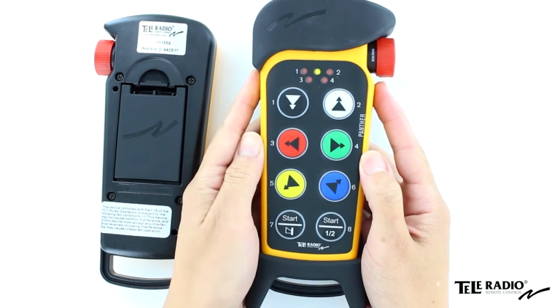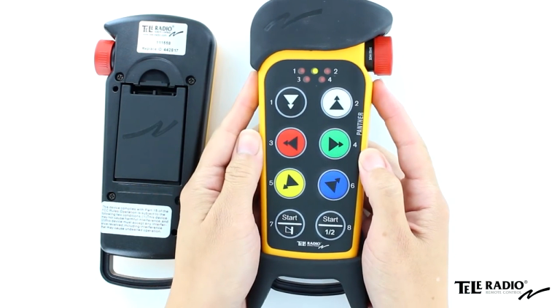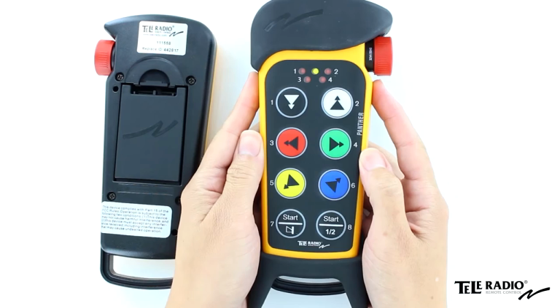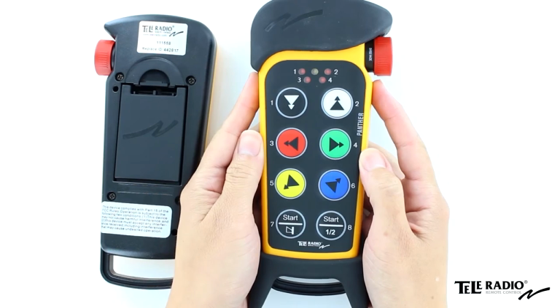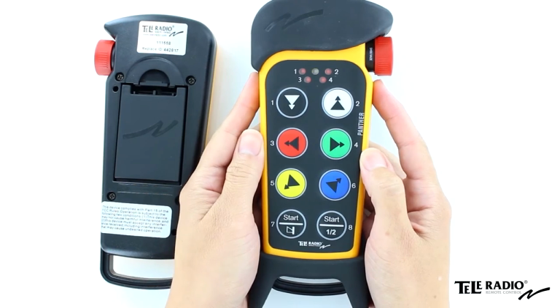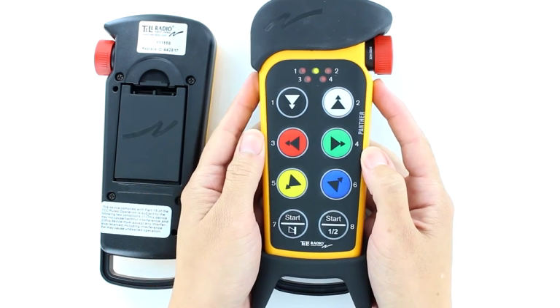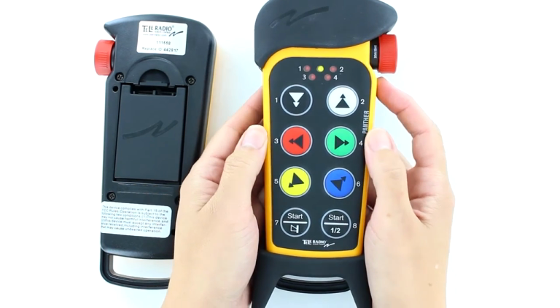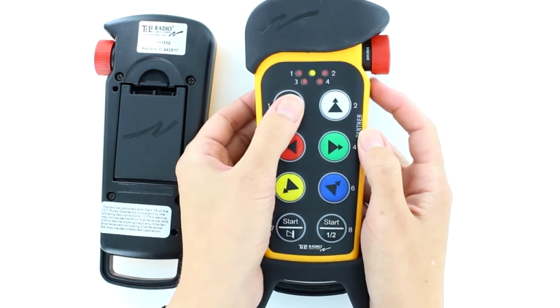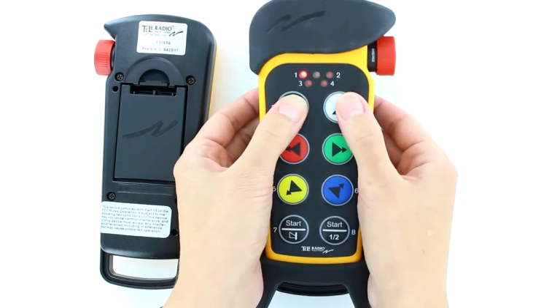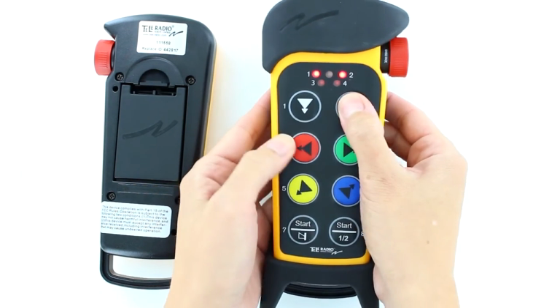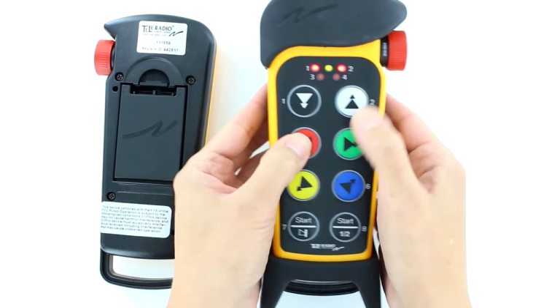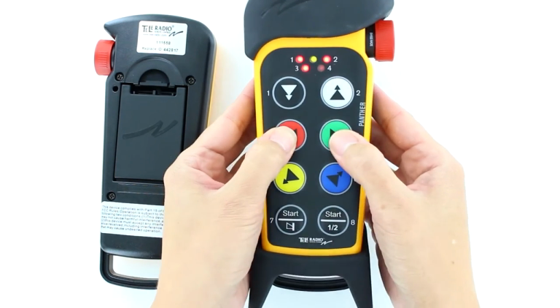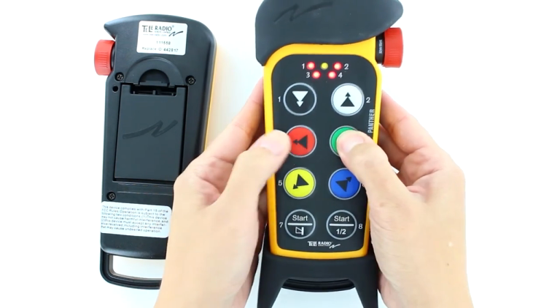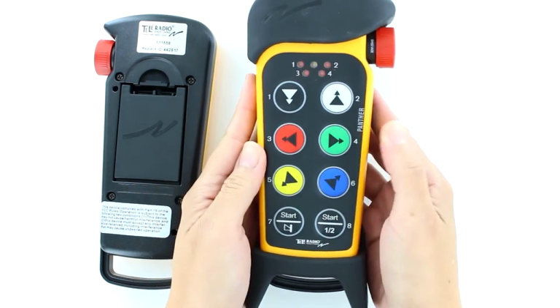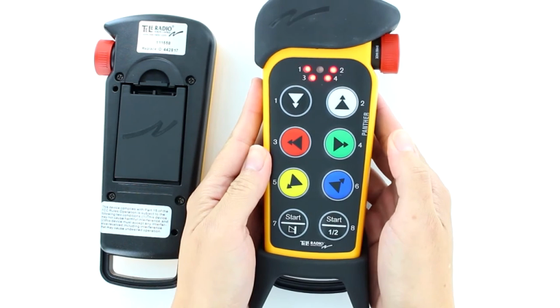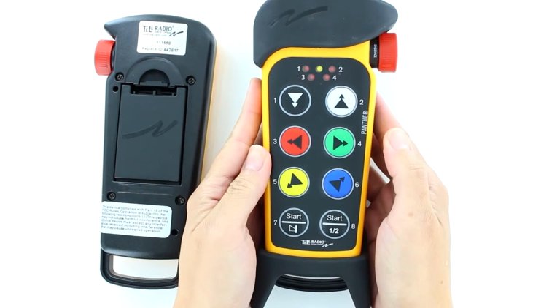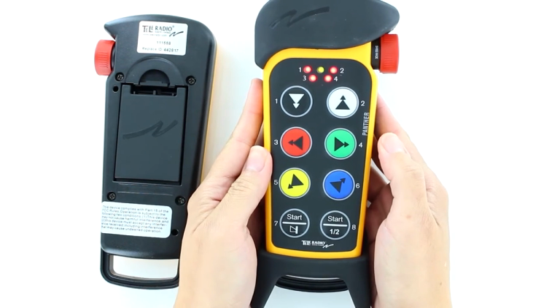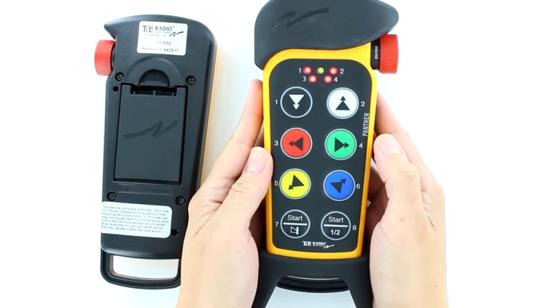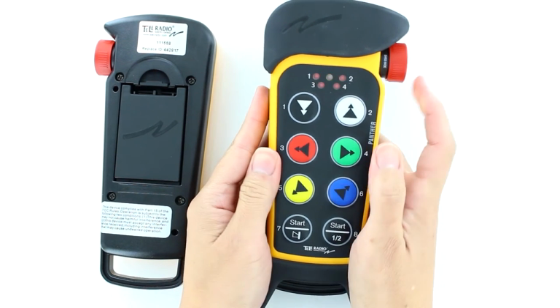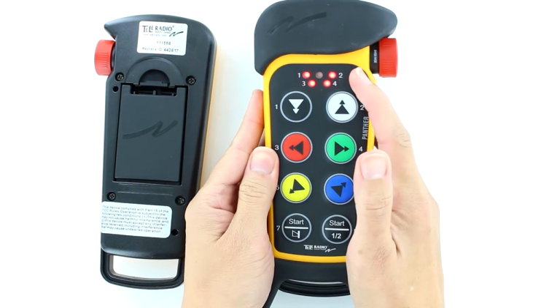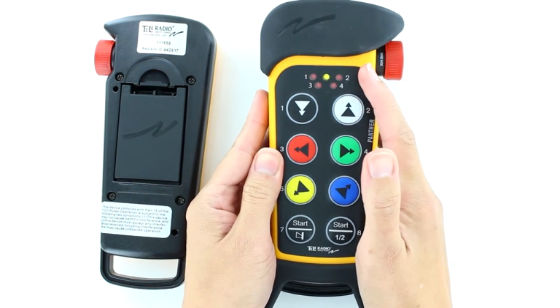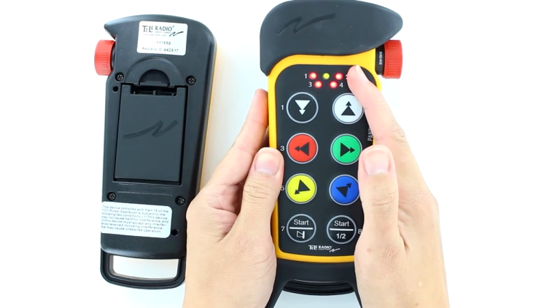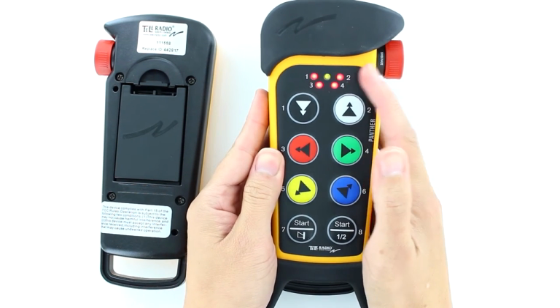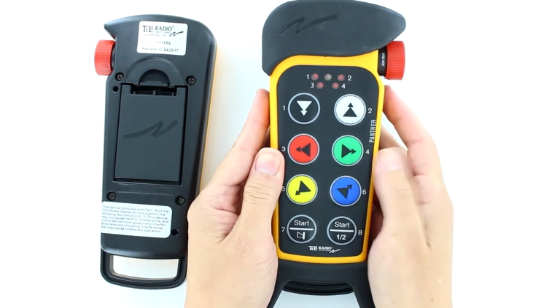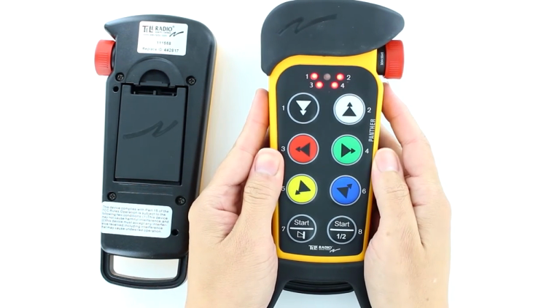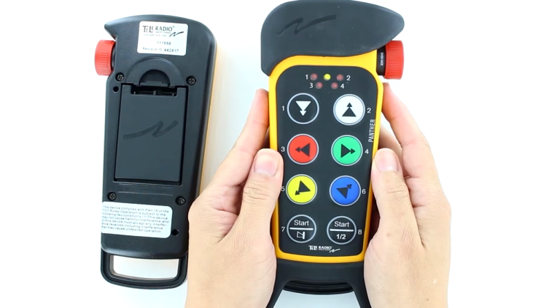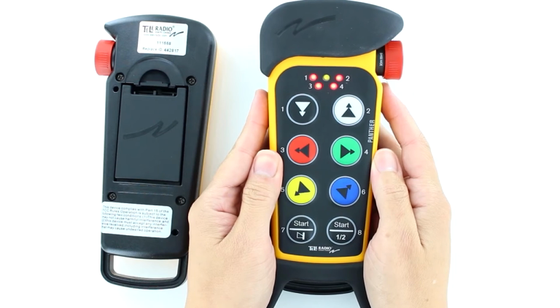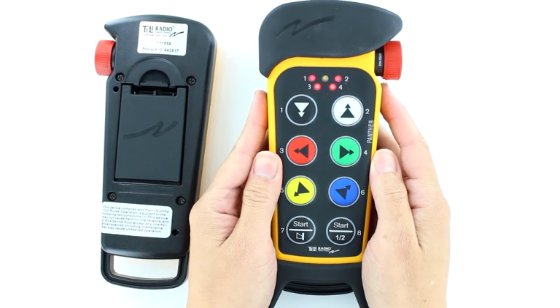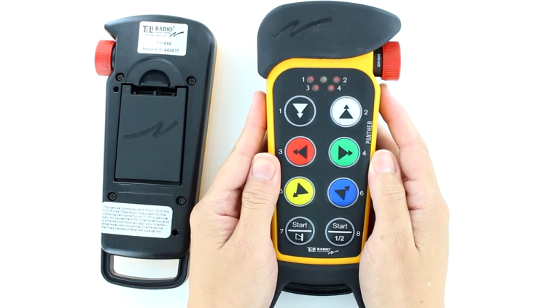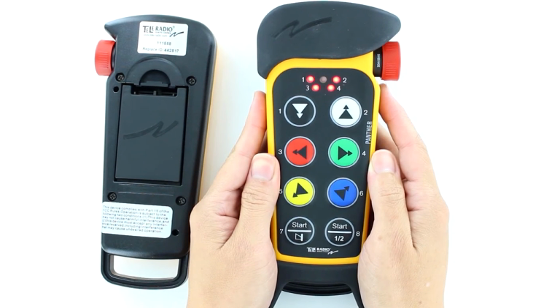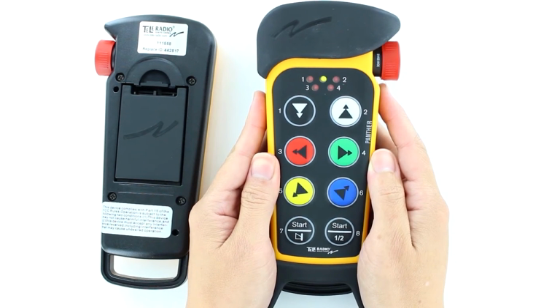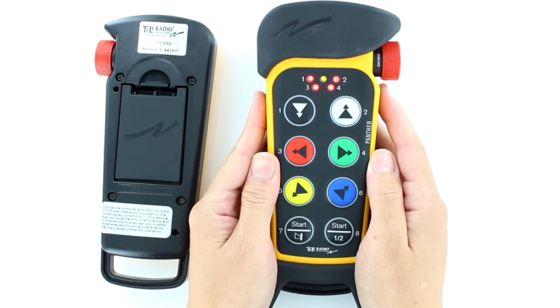Within one minute of pulling out the stop button, enter the code 1234. If the code is accepted, the top LED continues to flash green. LEDs 1 to 4 flash red.